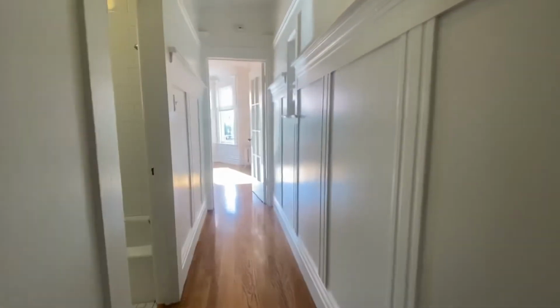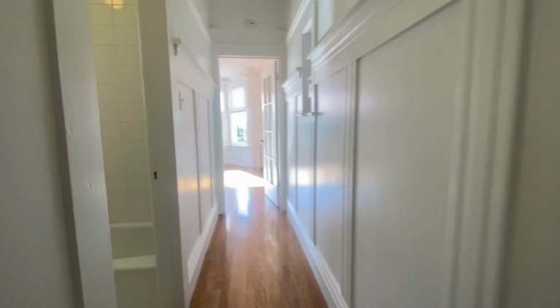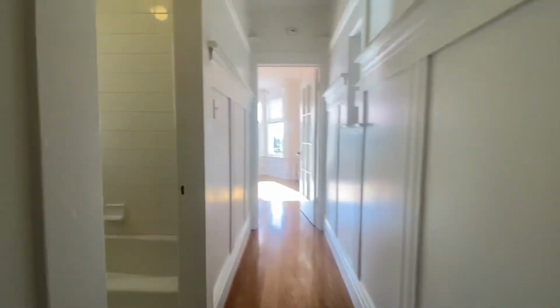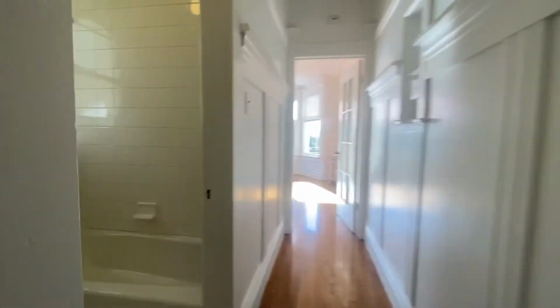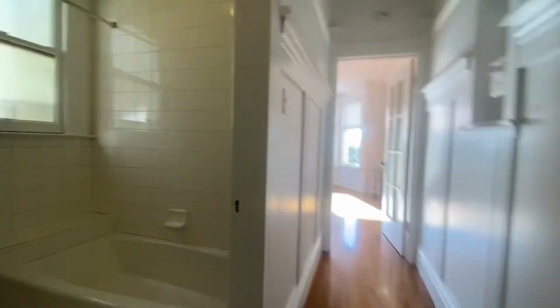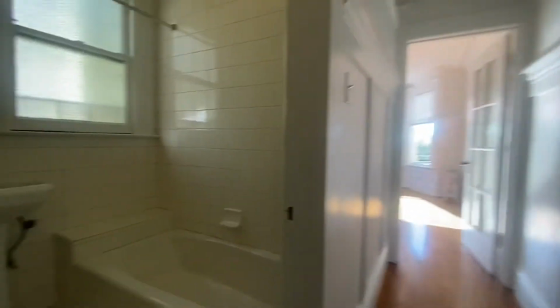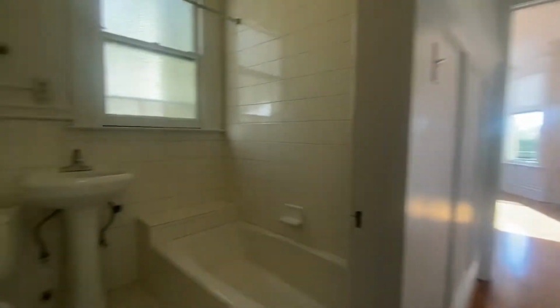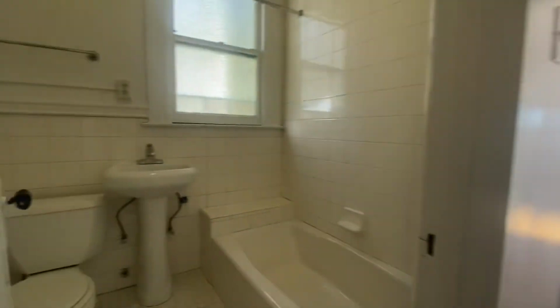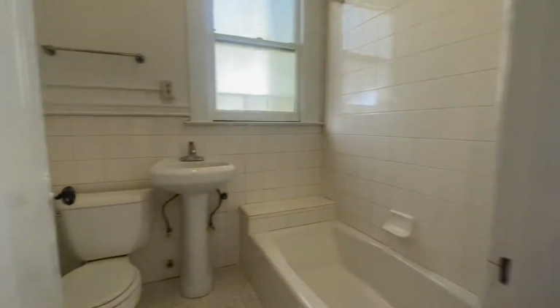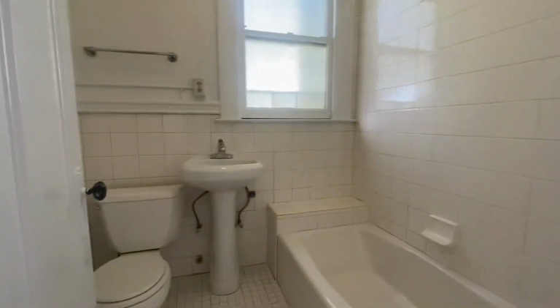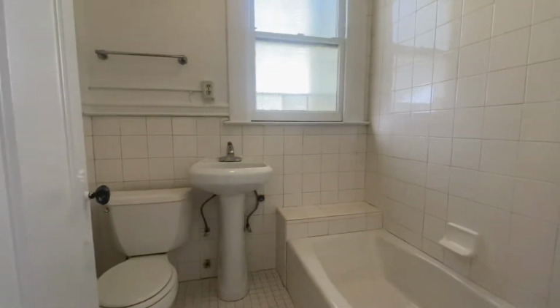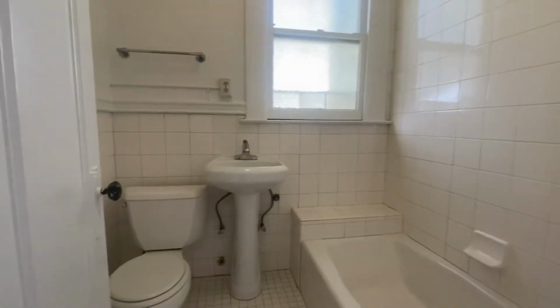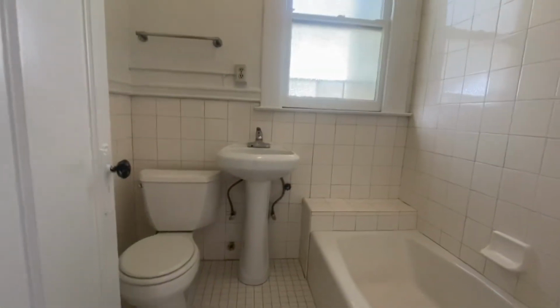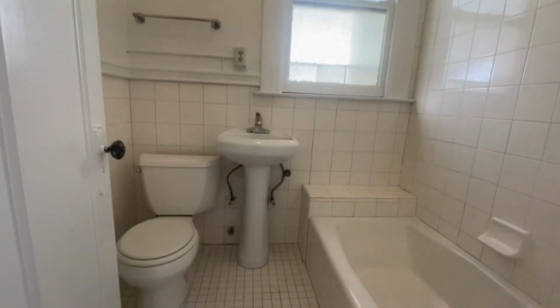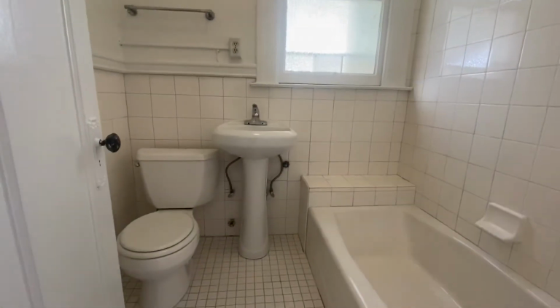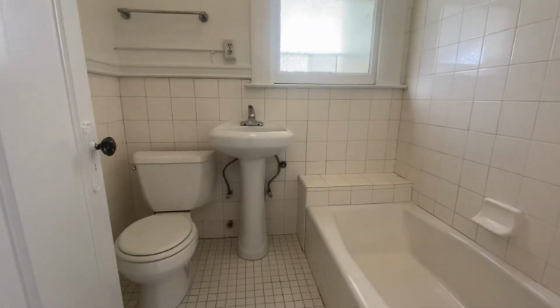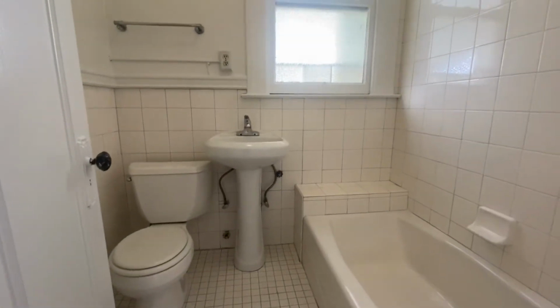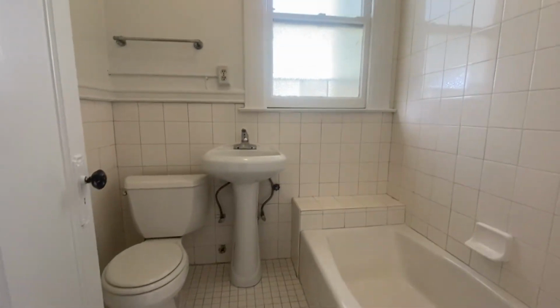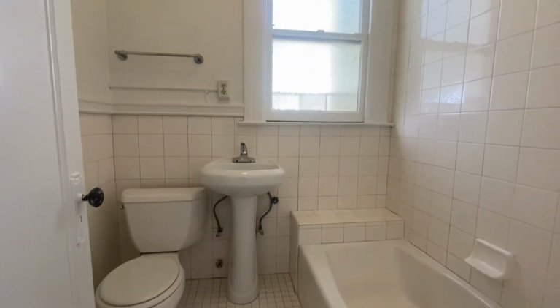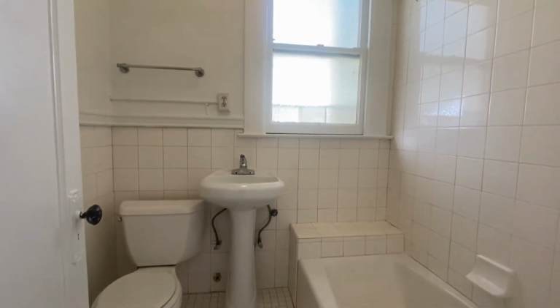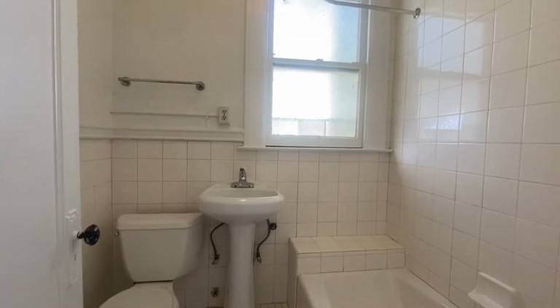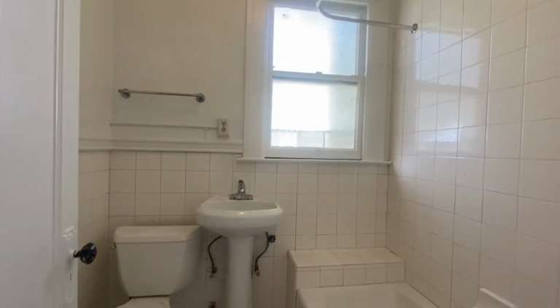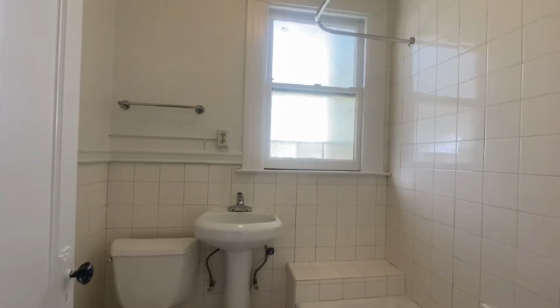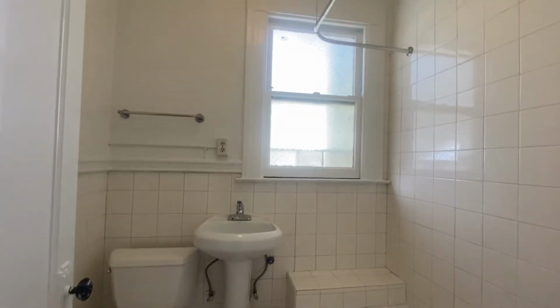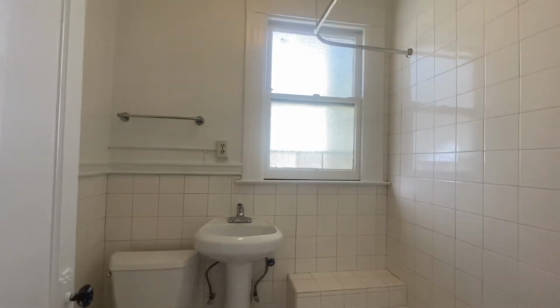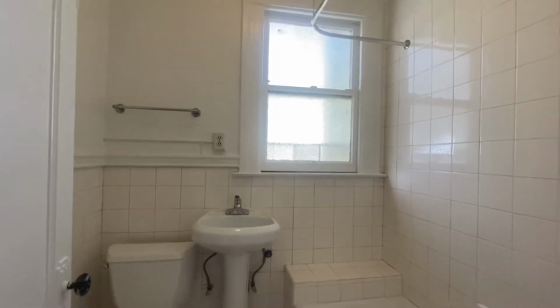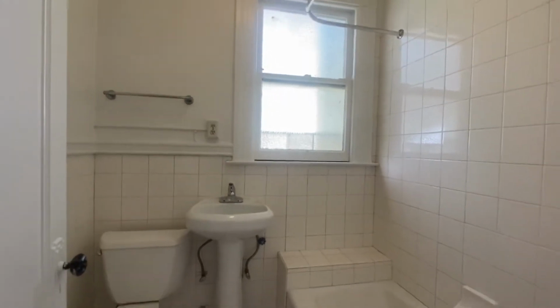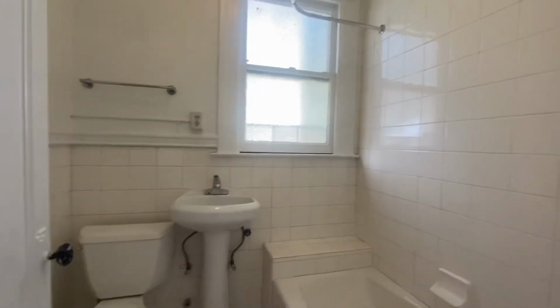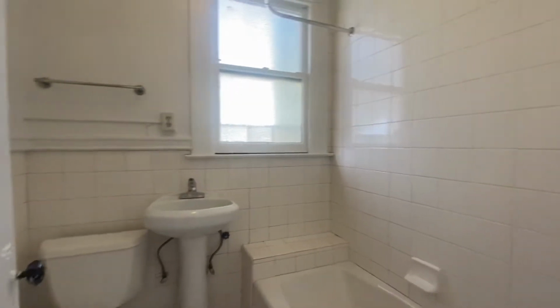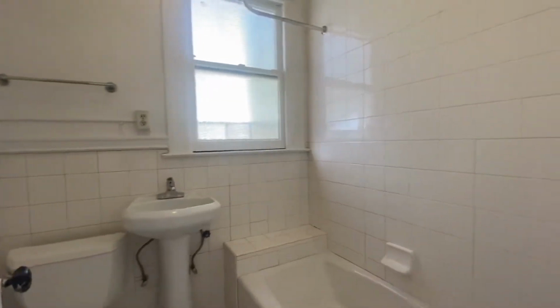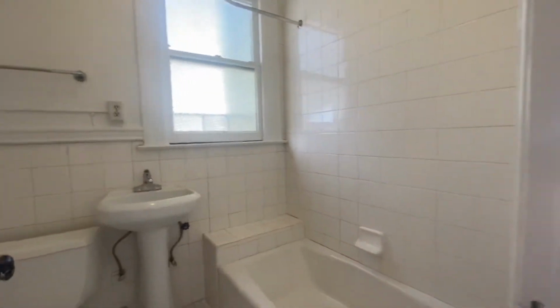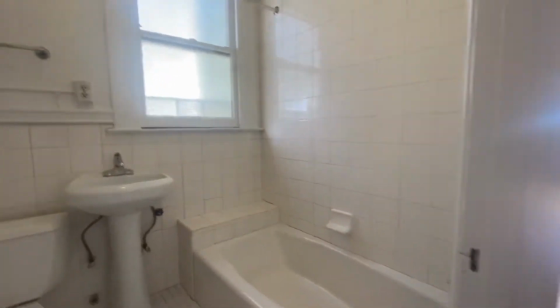You have a full bath with tub and shower. There's a nice pedestal sink and a vanity behind the door.